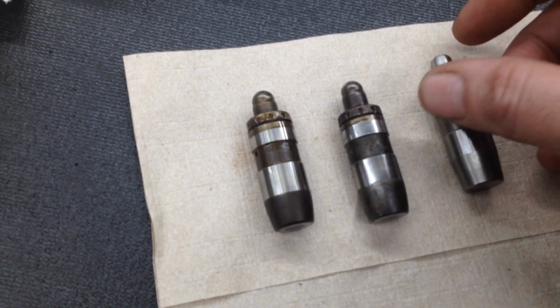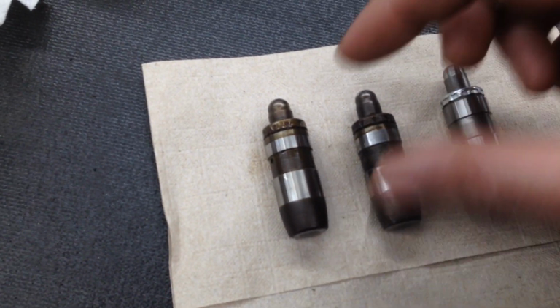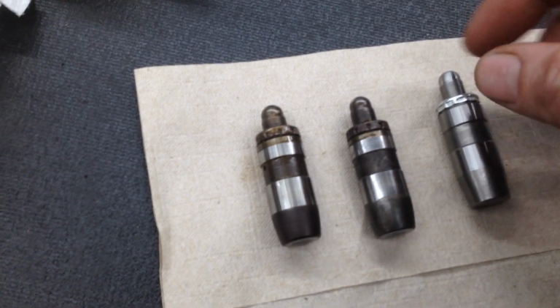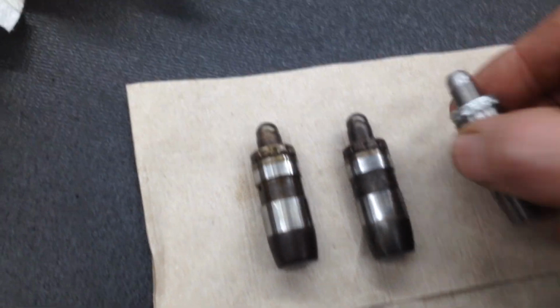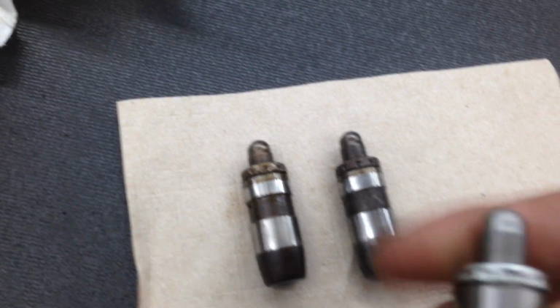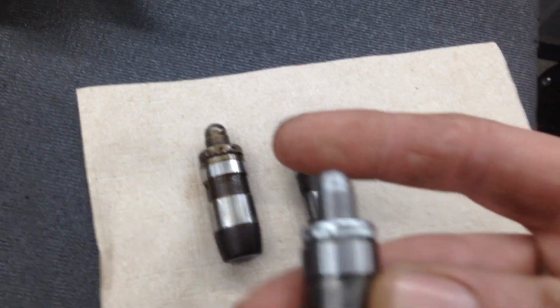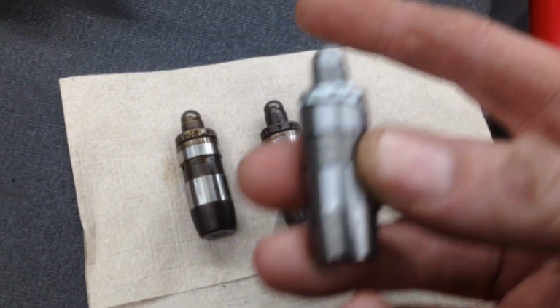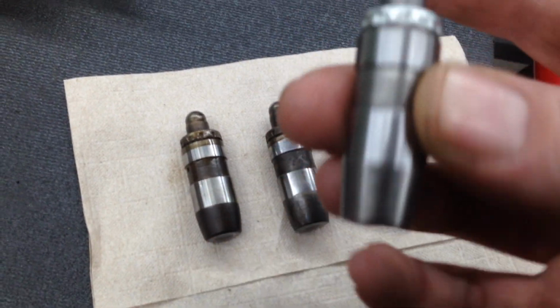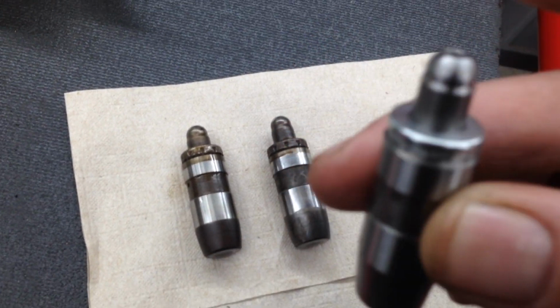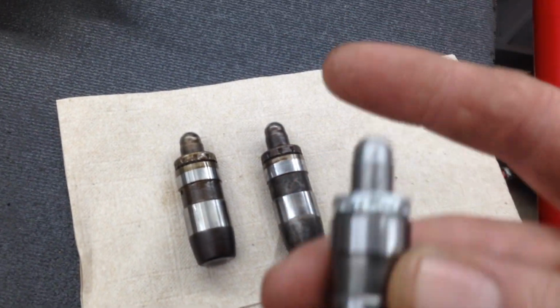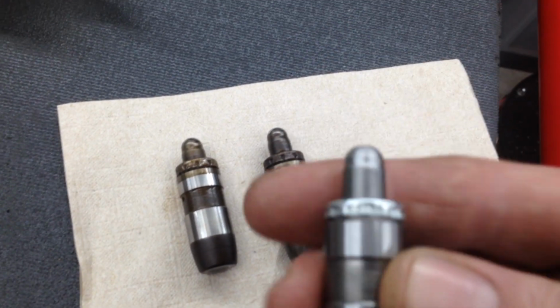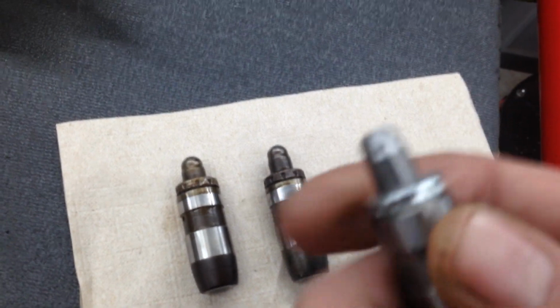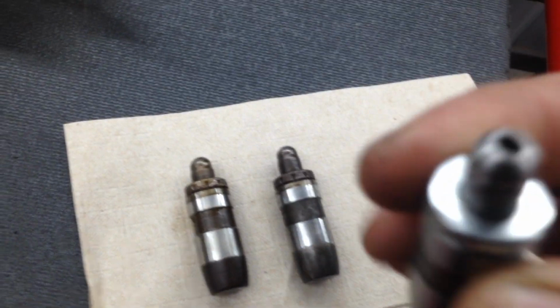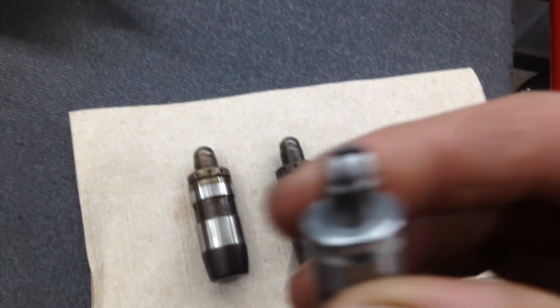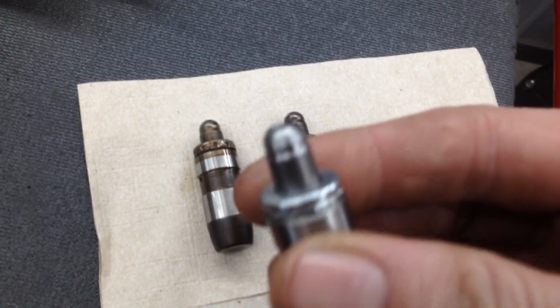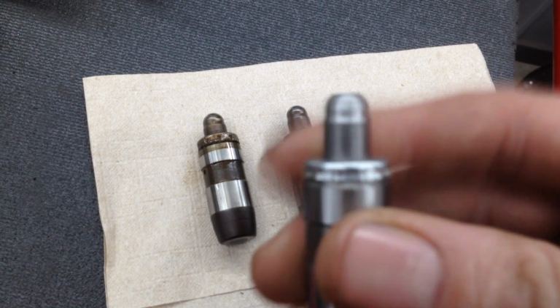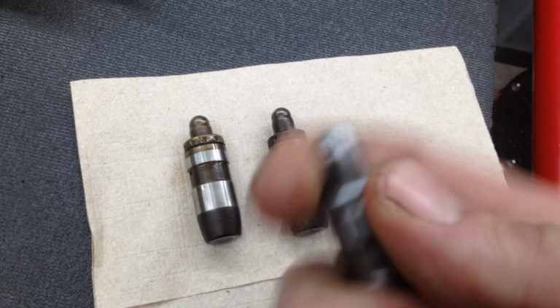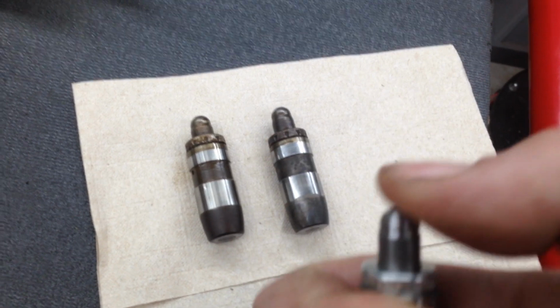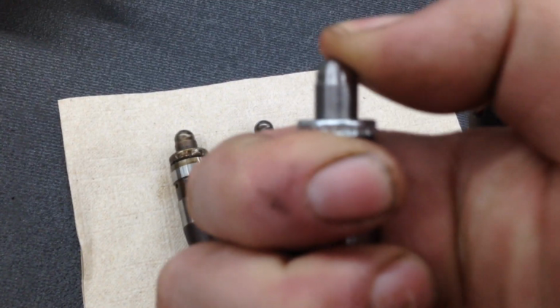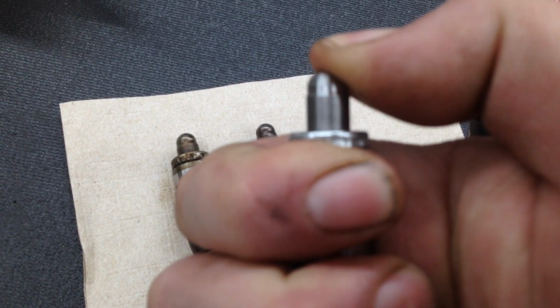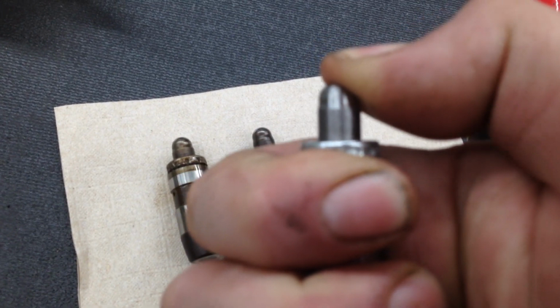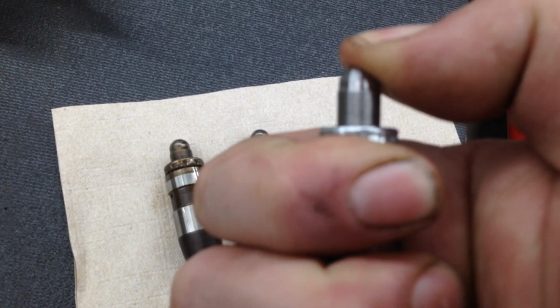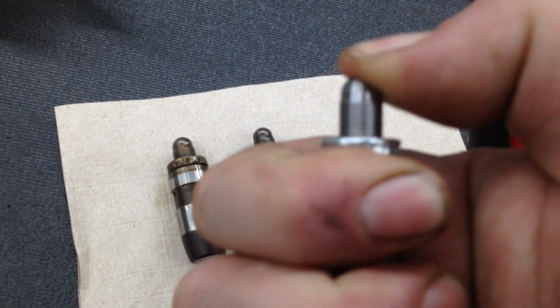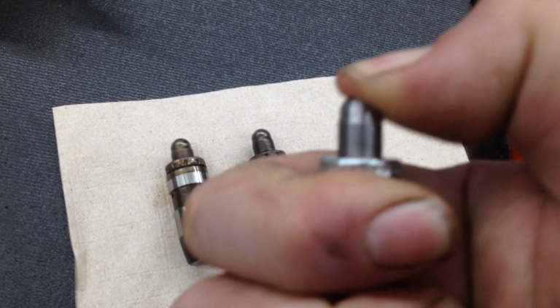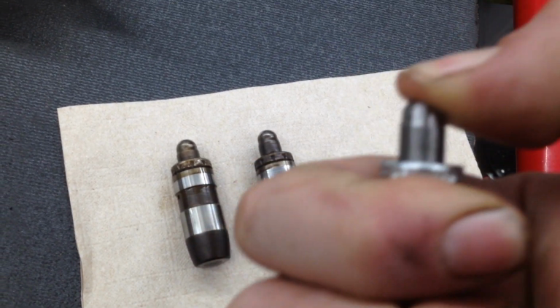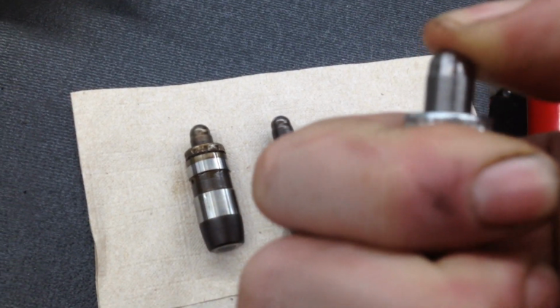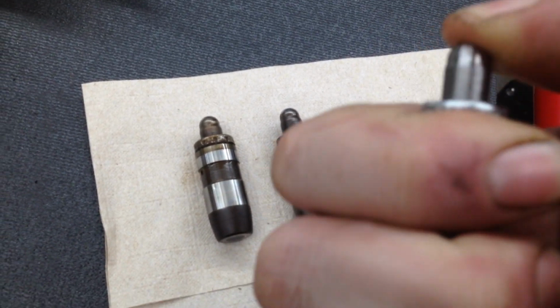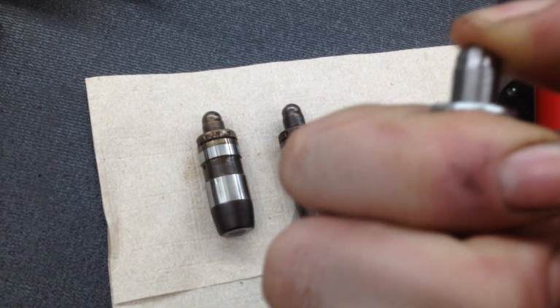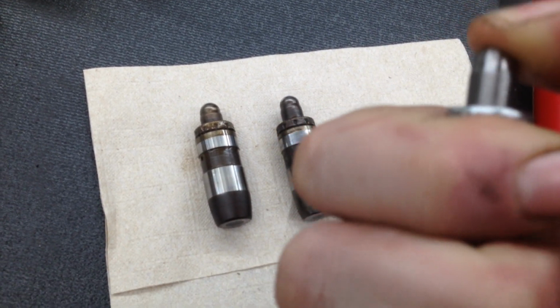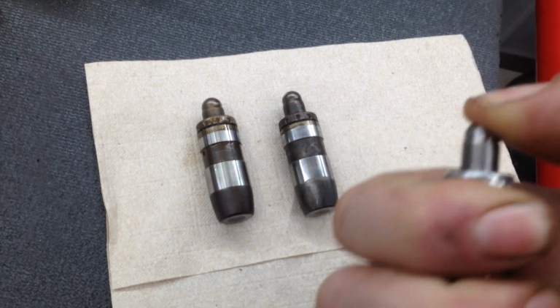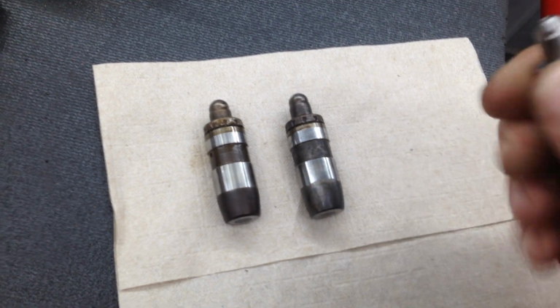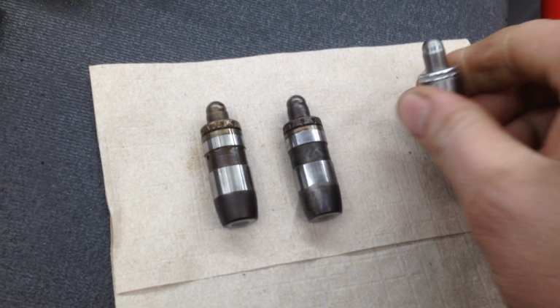So this is a good lifter, brand new. It's actually a valve lash. If you notice when you press on it, the spring and tension pushes it back out. Good feeling to it.